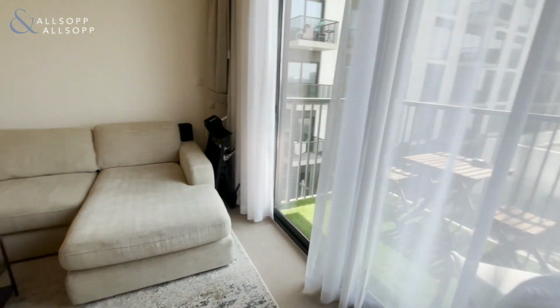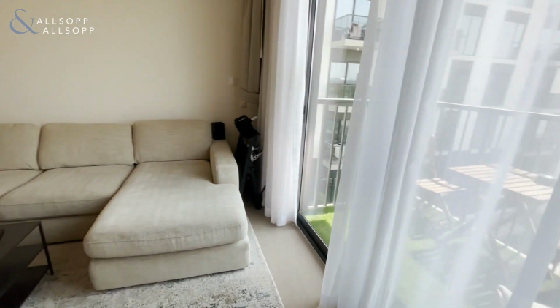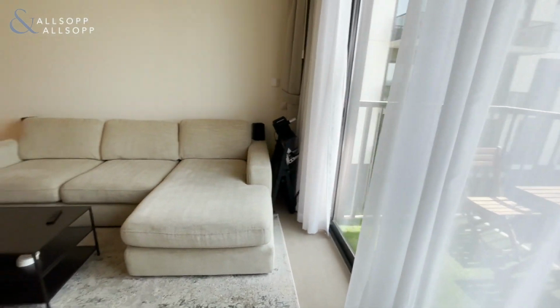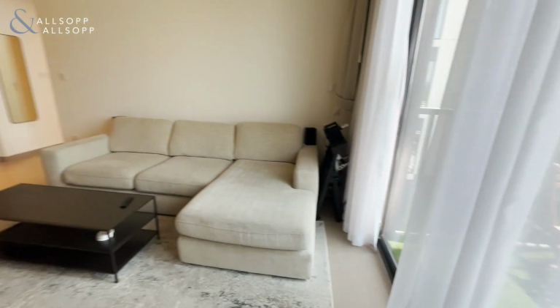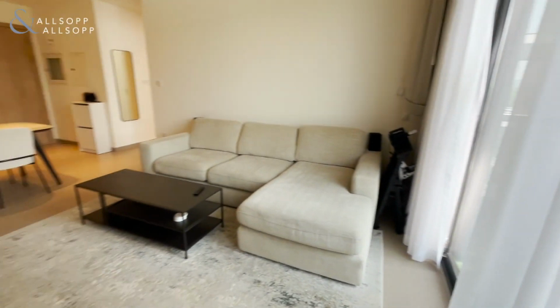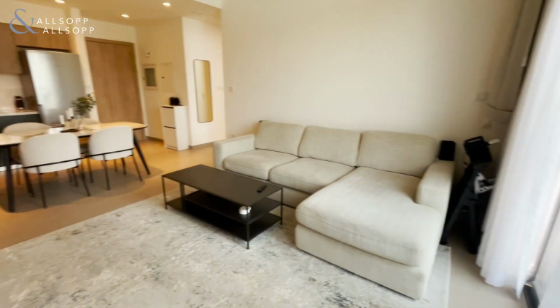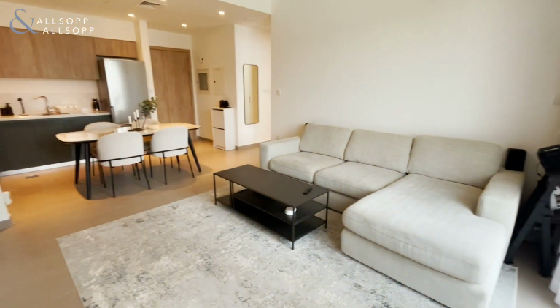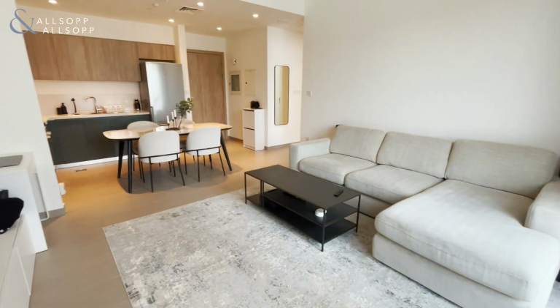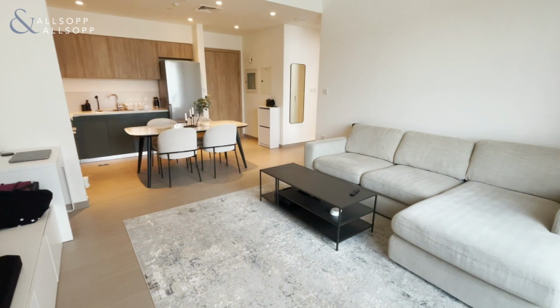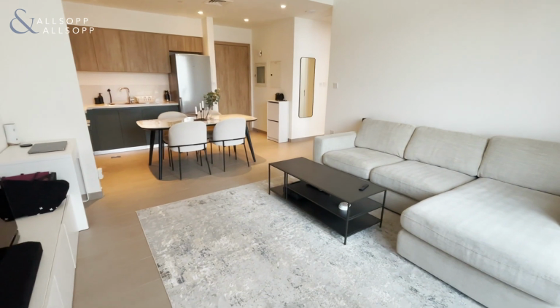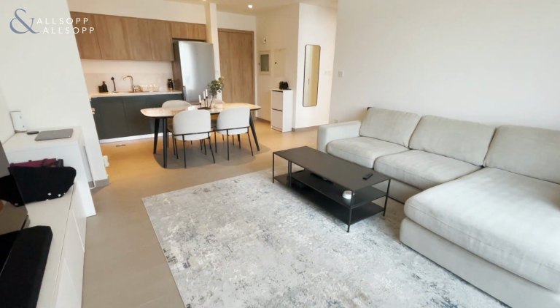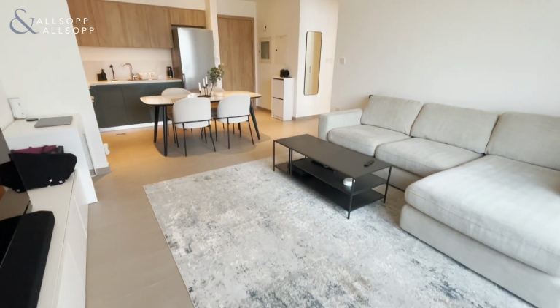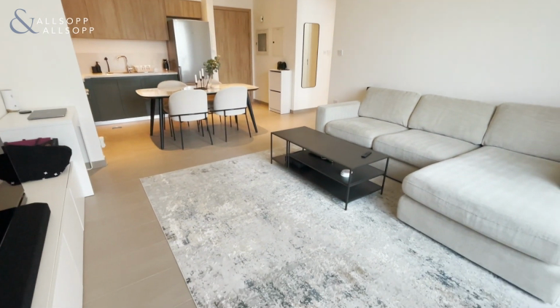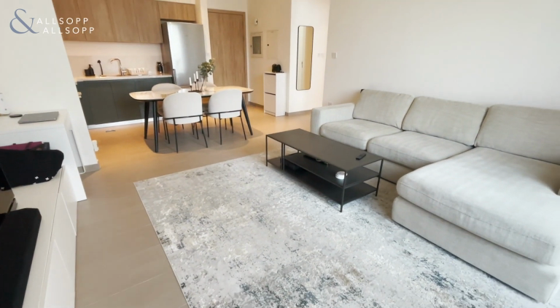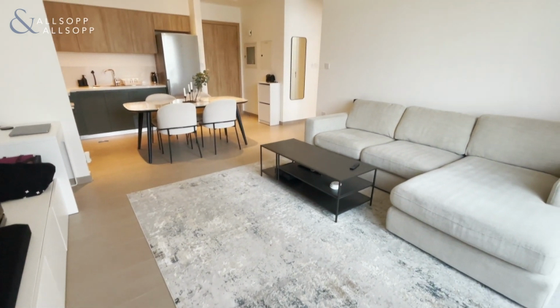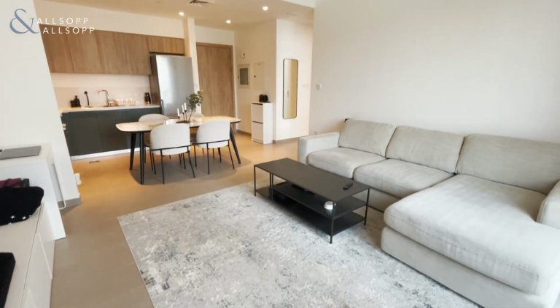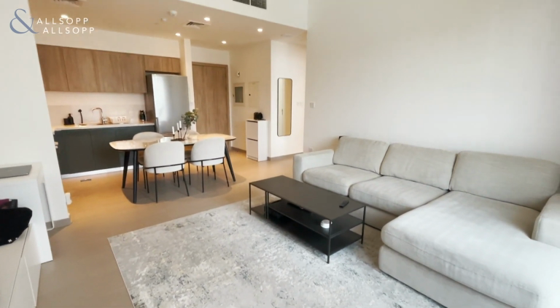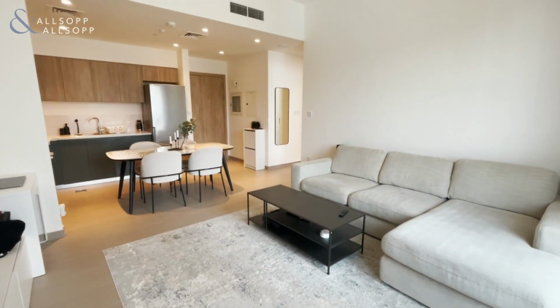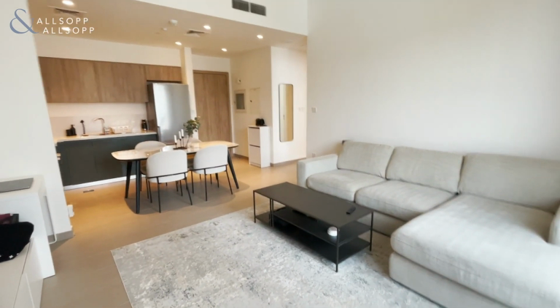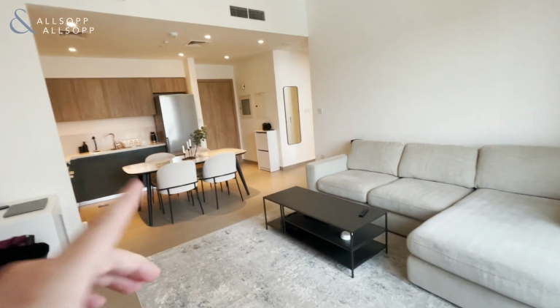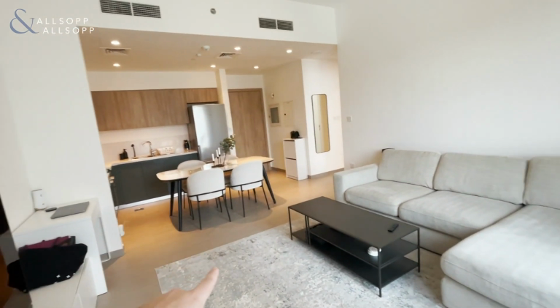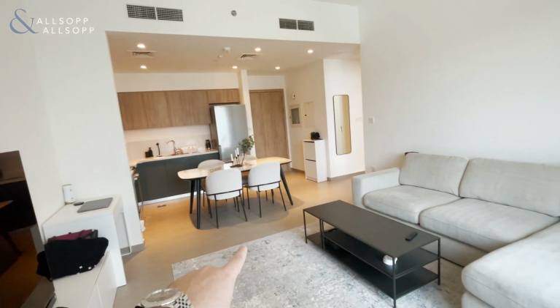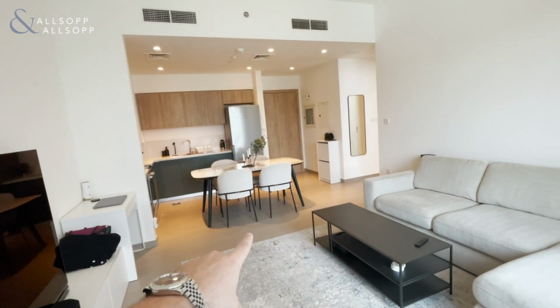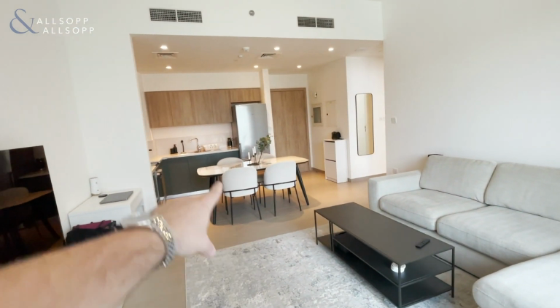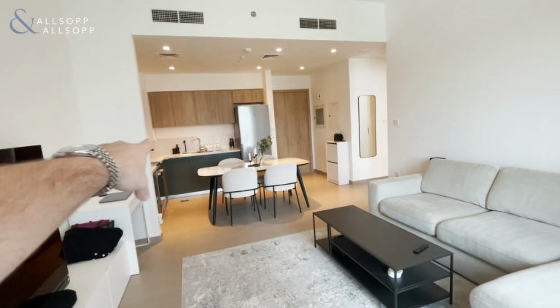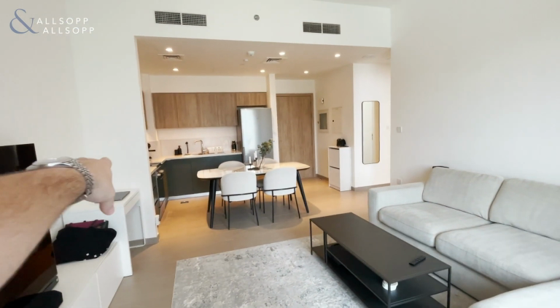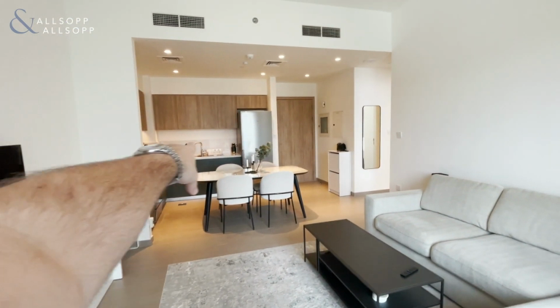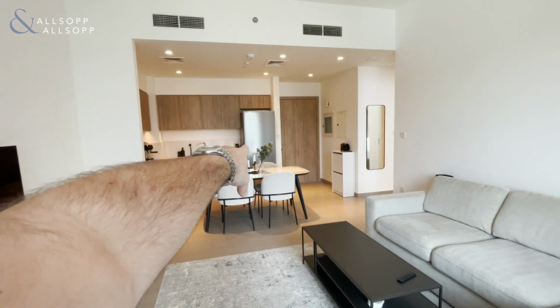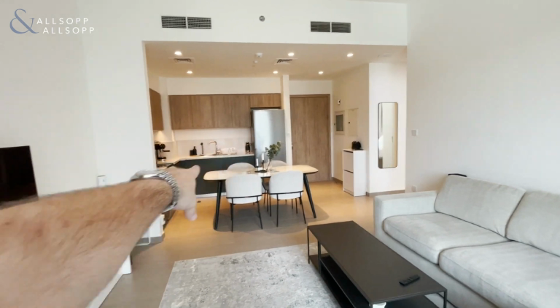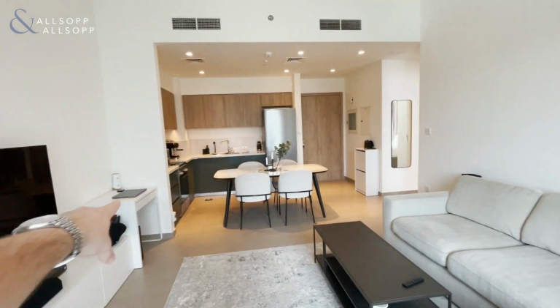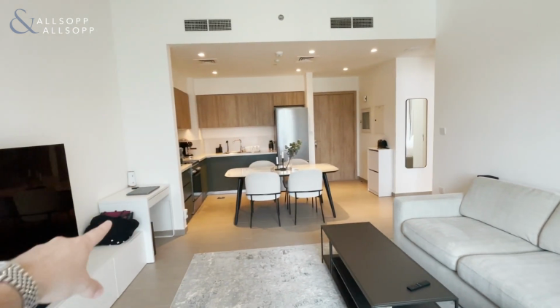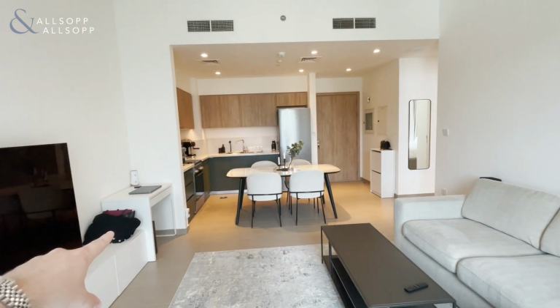As you can see, a really nice large open-plan living space, room for a dining table, and a lovely laid-out kitchen.